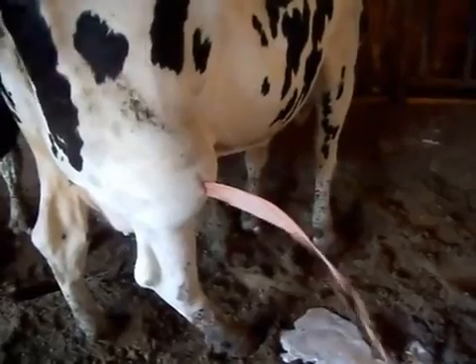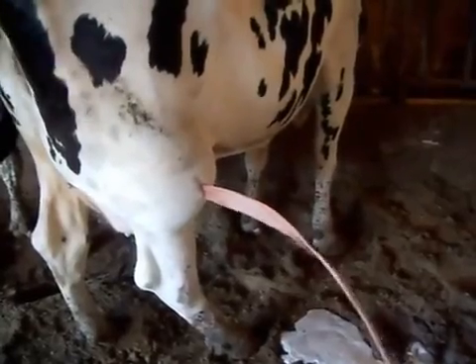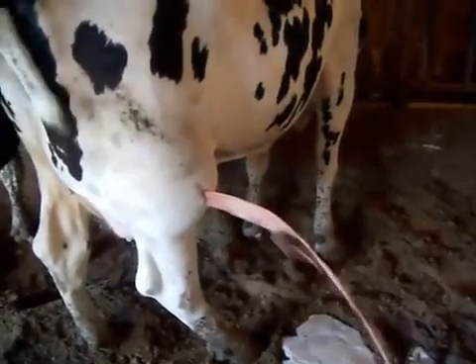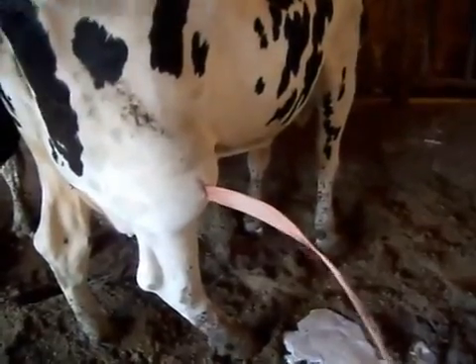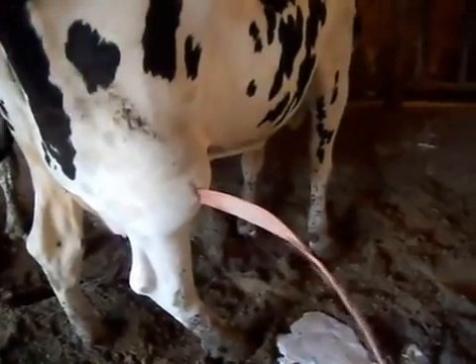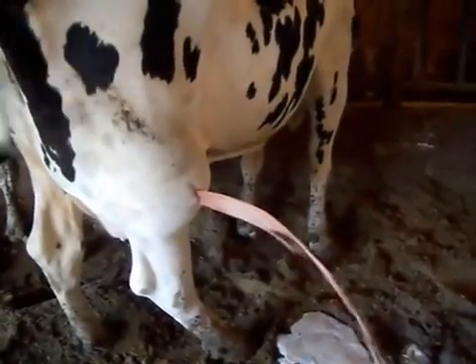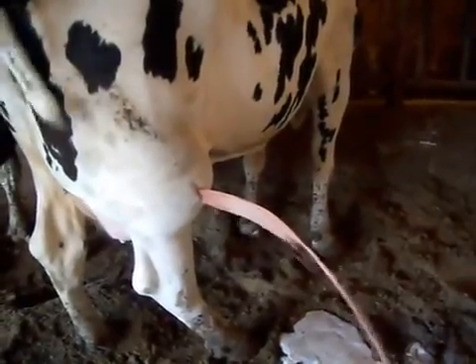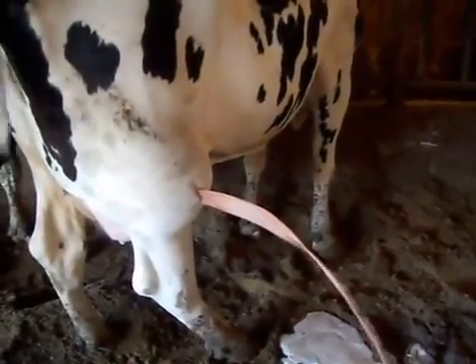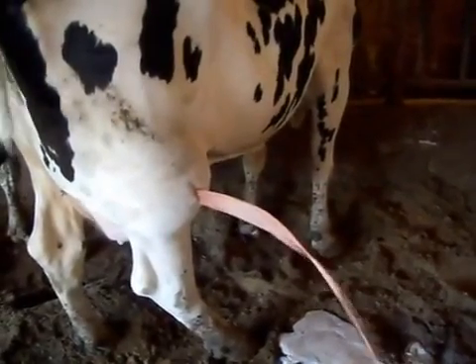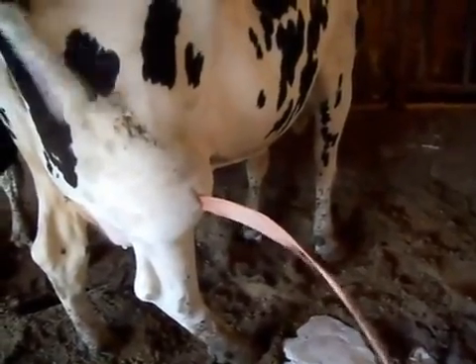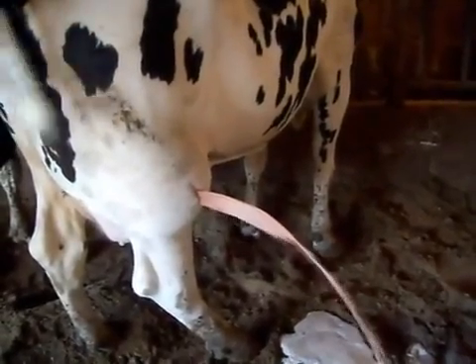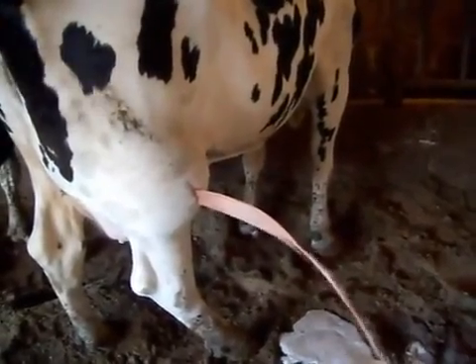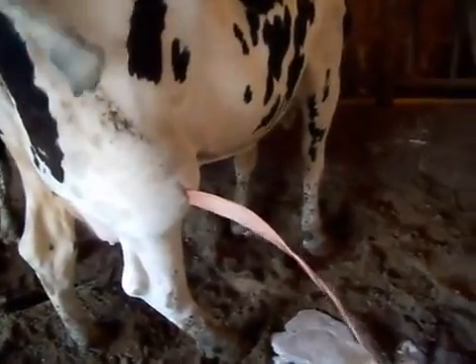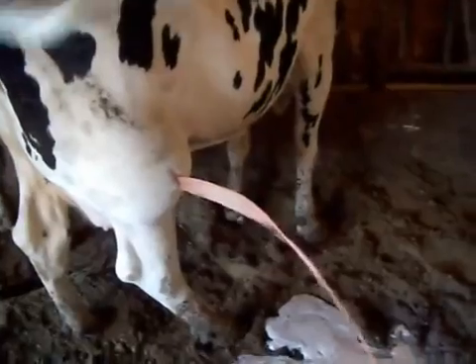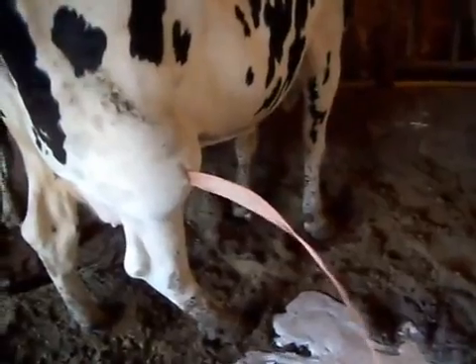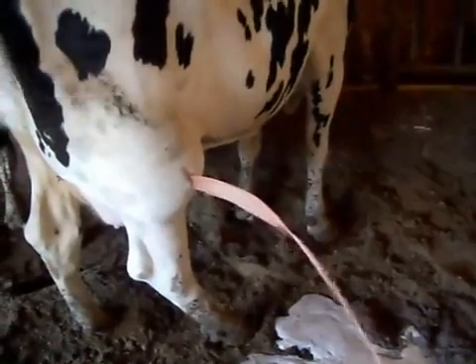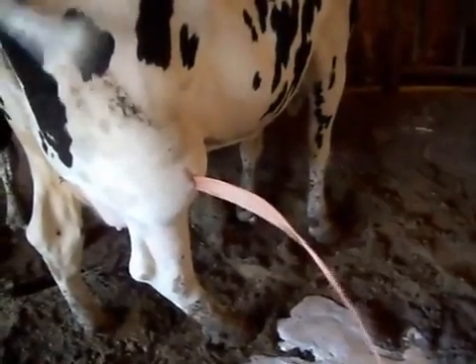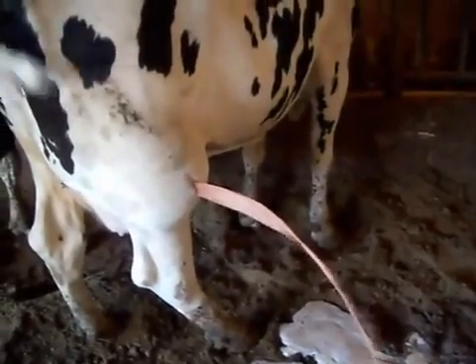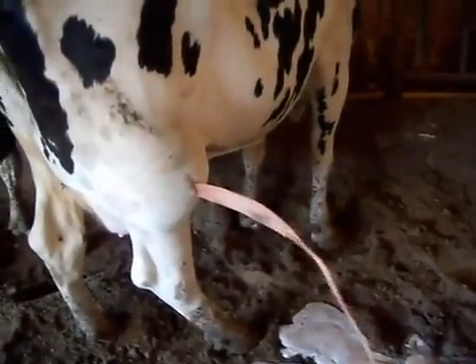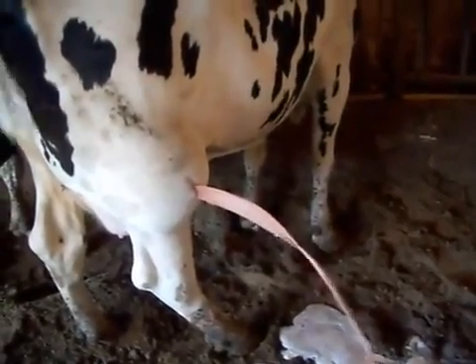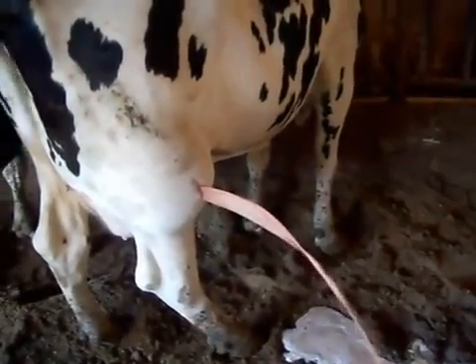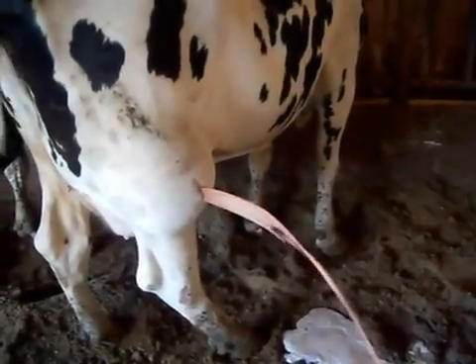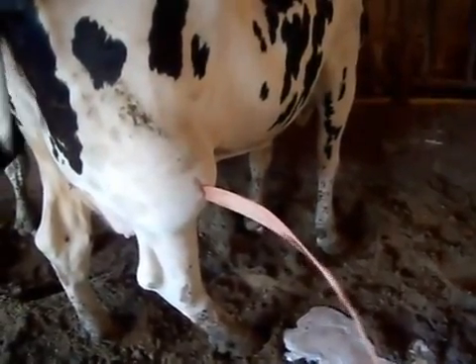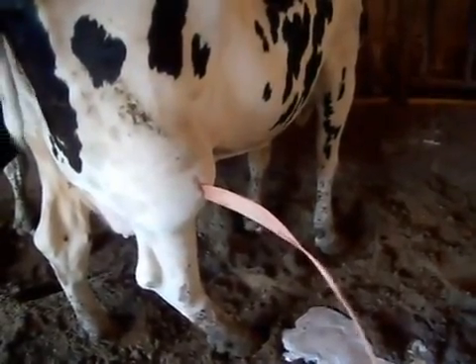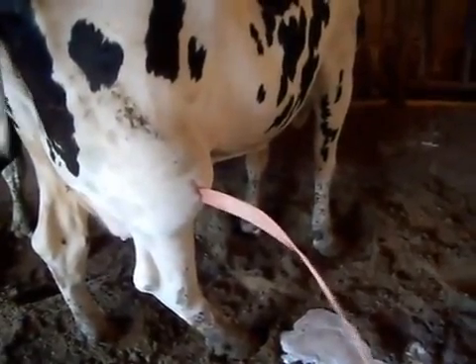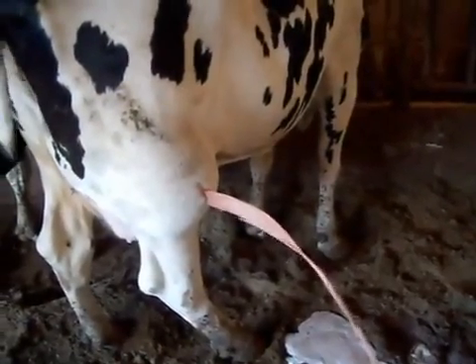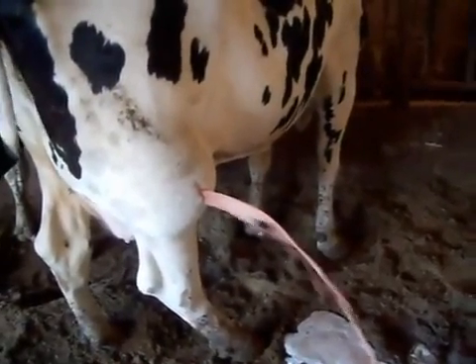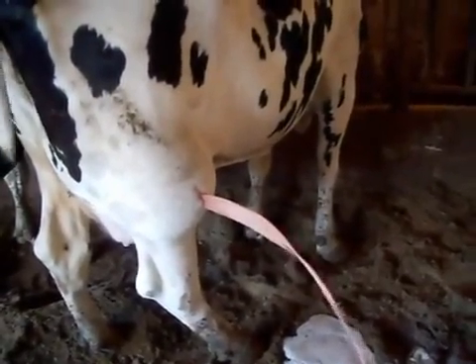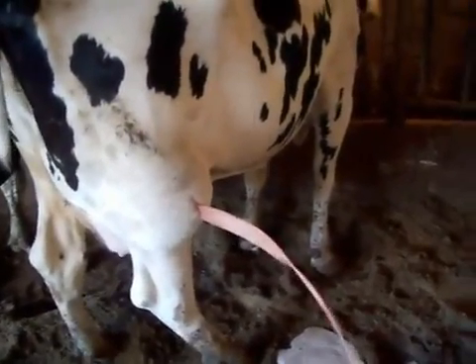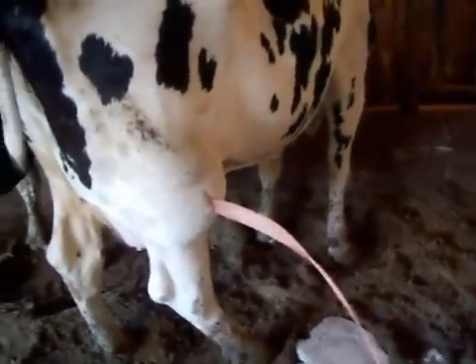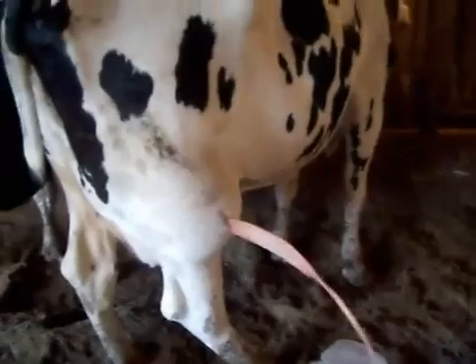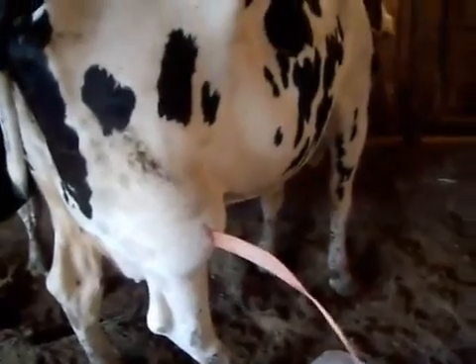In about three weeks that leg will be like nothing even happened to it. Really? Wow. Looks like it's slowing down a little bit. God damn. That stinks.